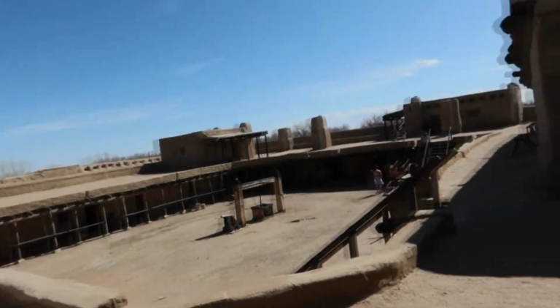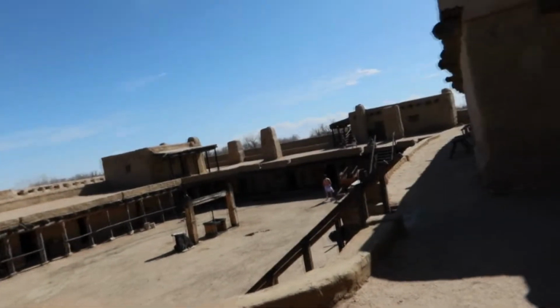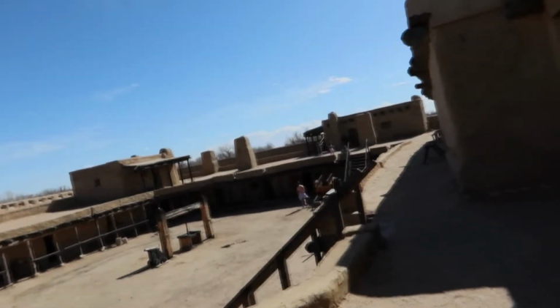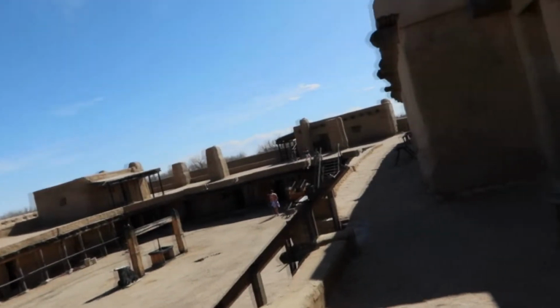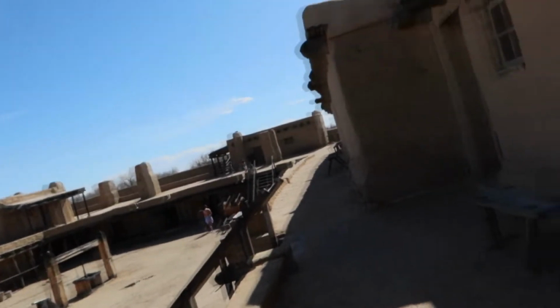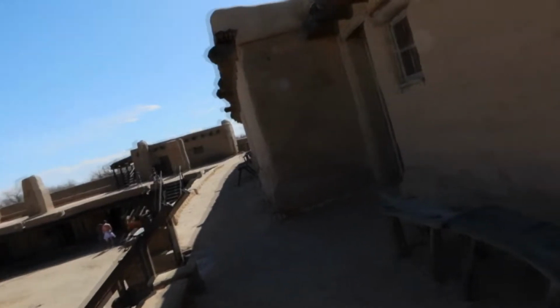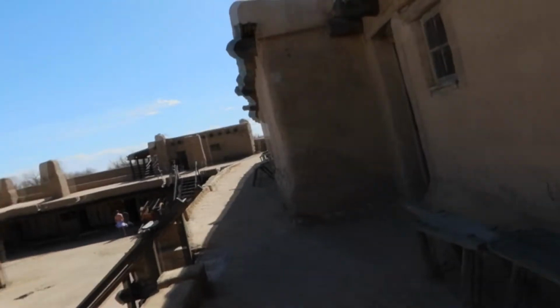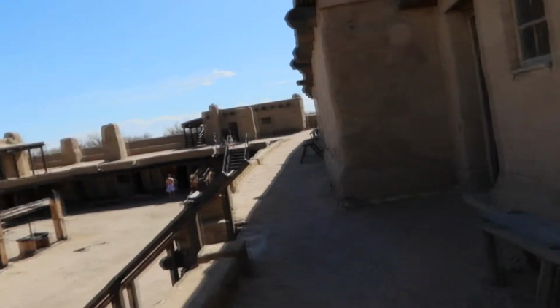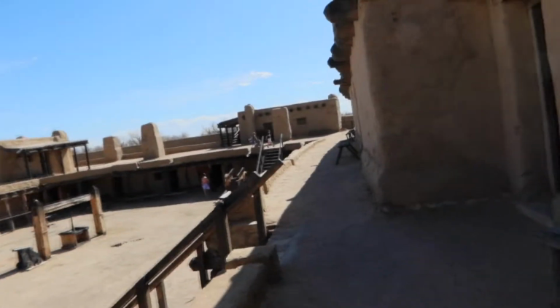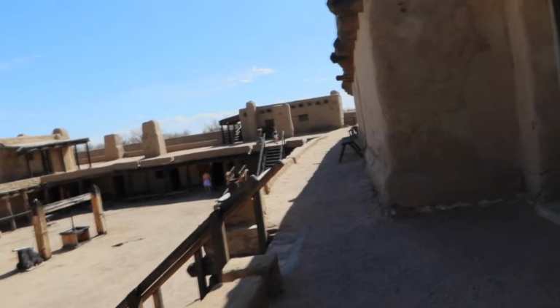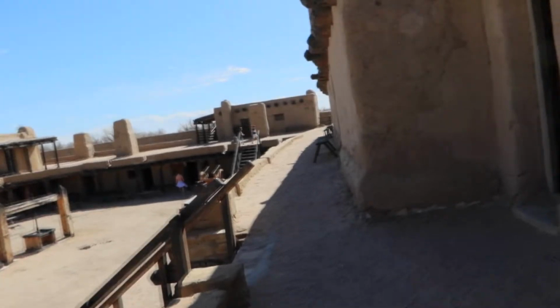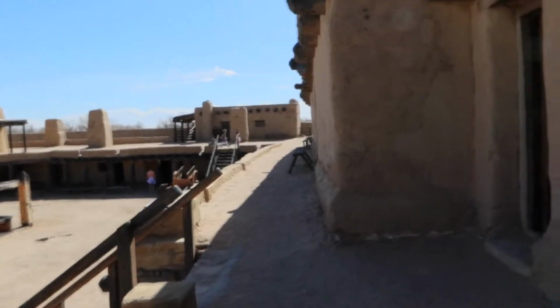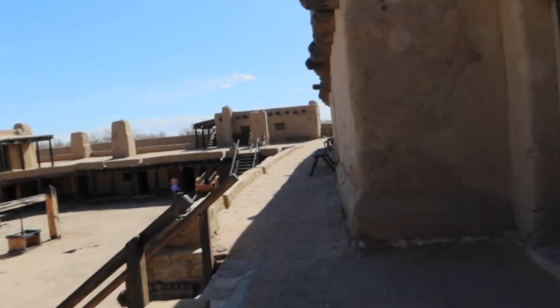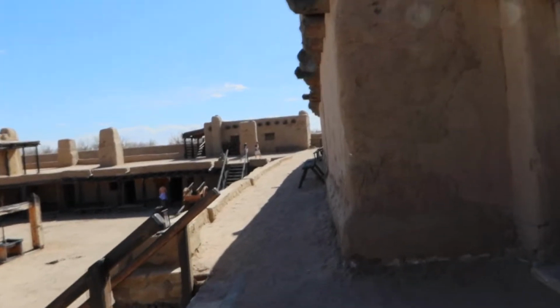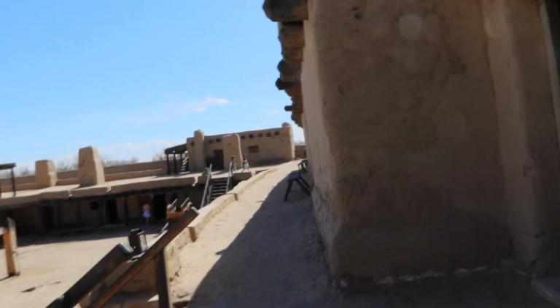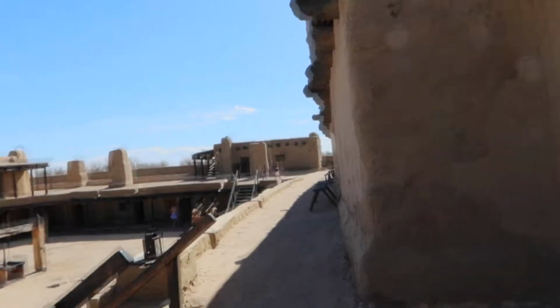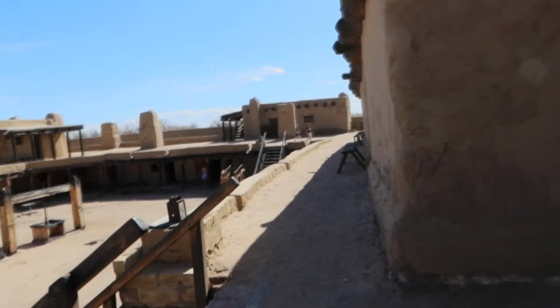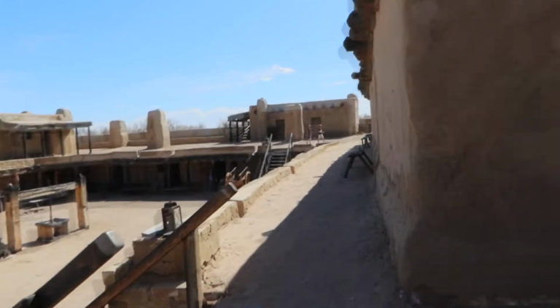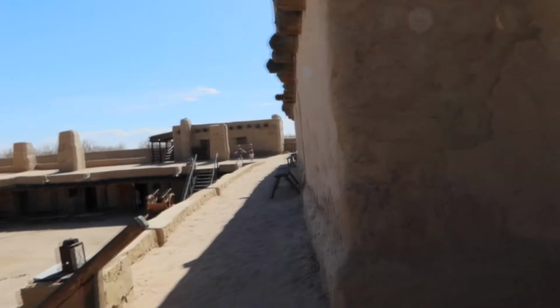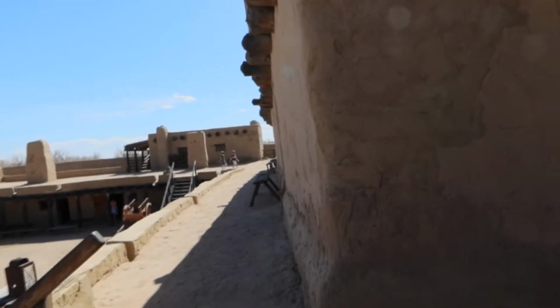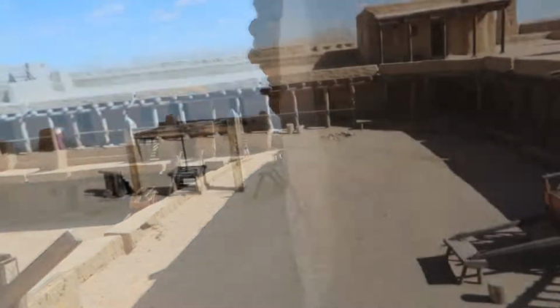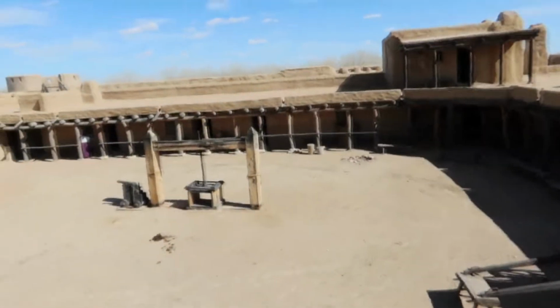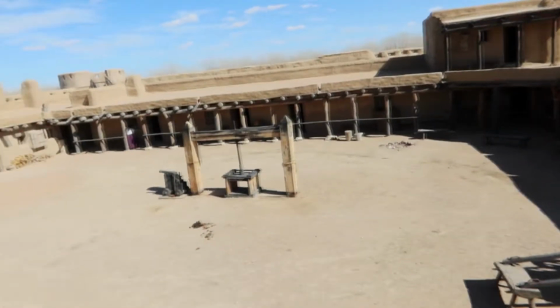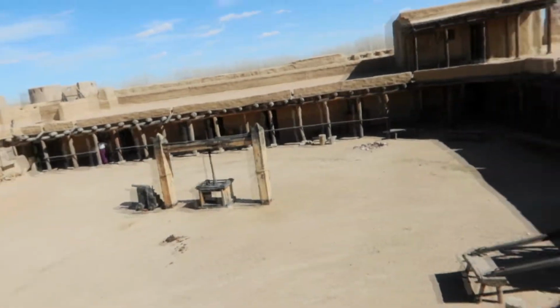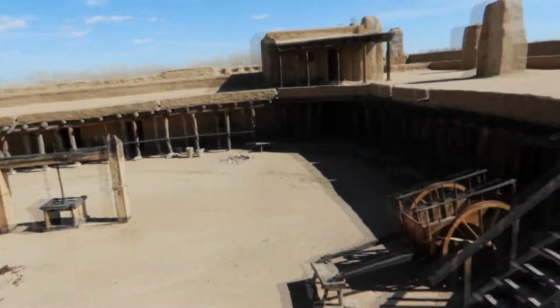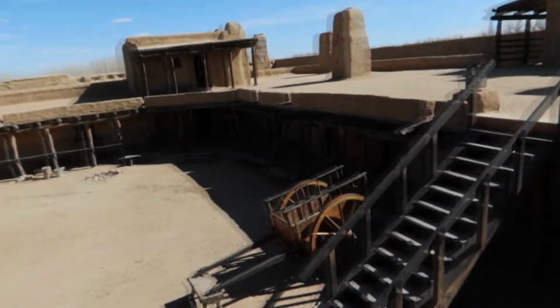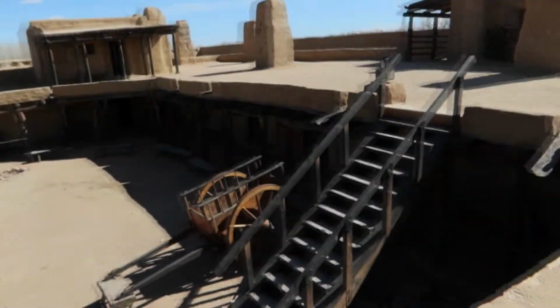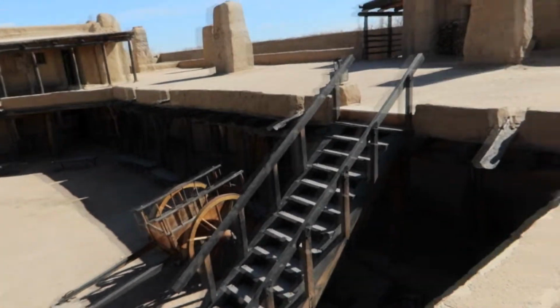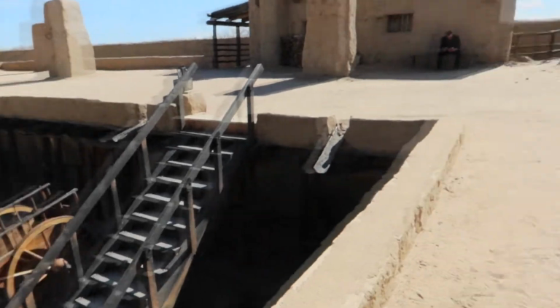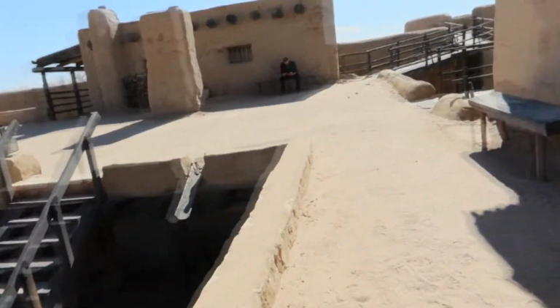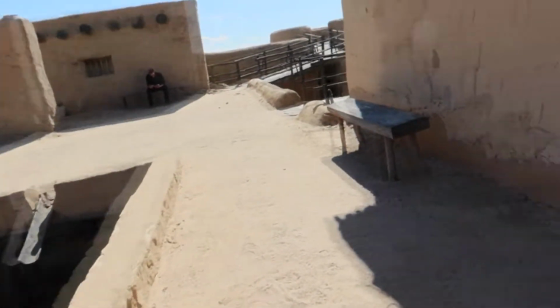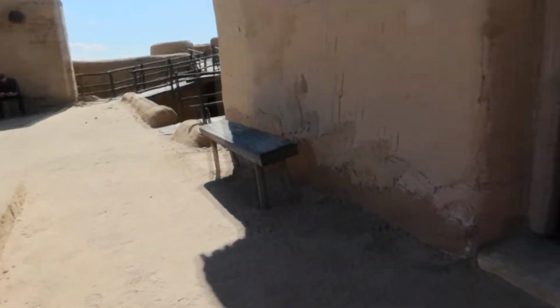In 1849, when a great cholera pandemic struck the Cheyenne and other Plains Indians, William Bent abandoned the fort, moving his operation to the north.